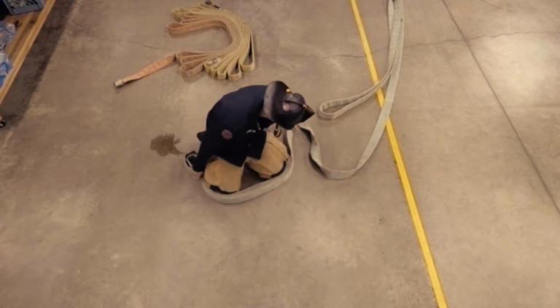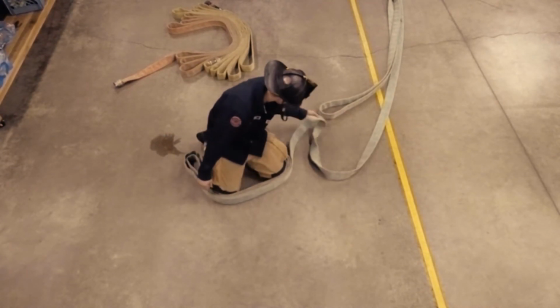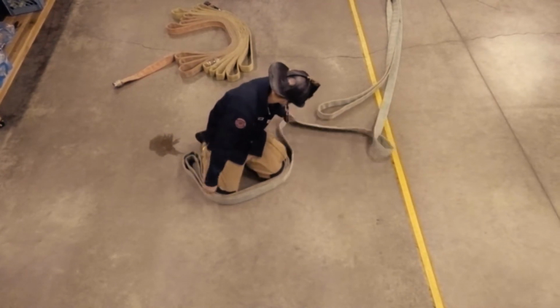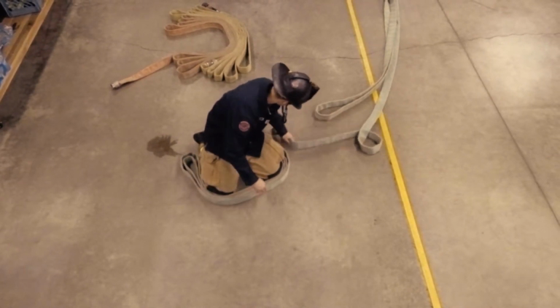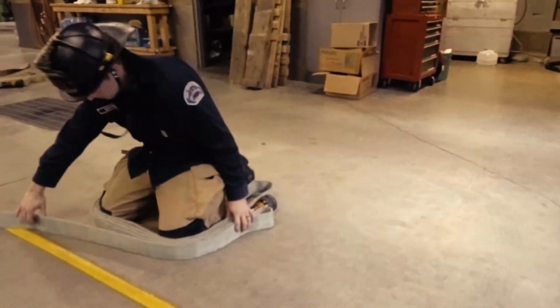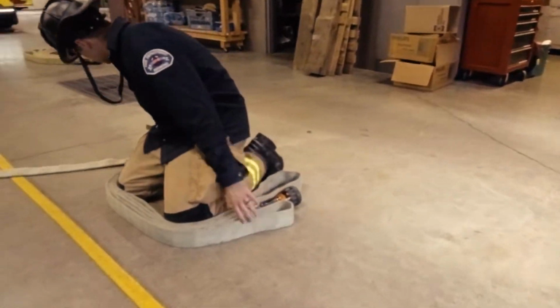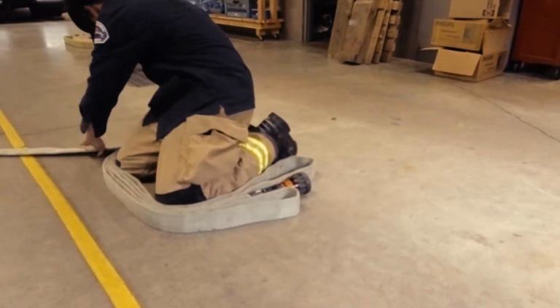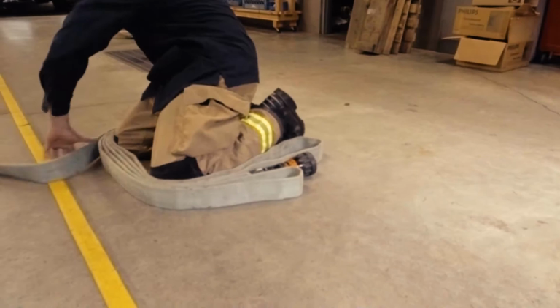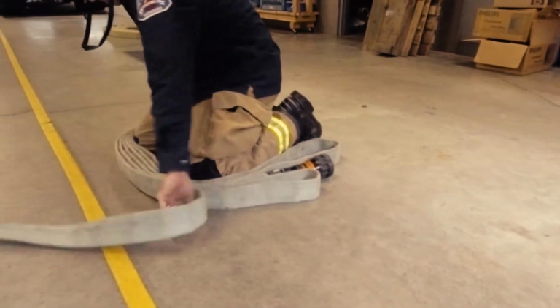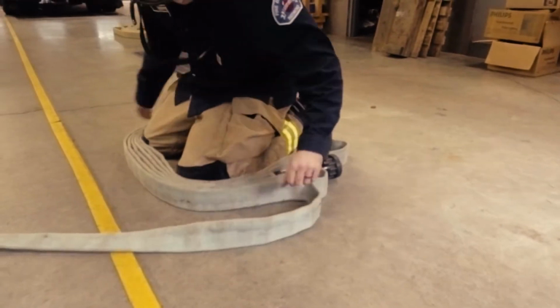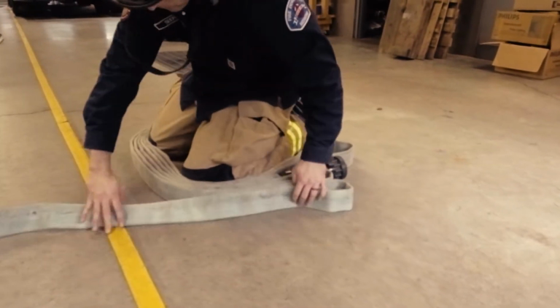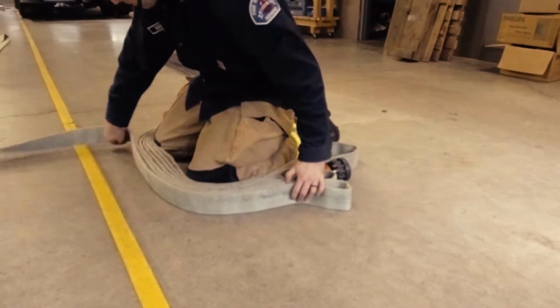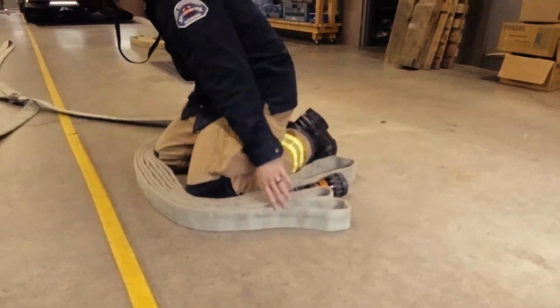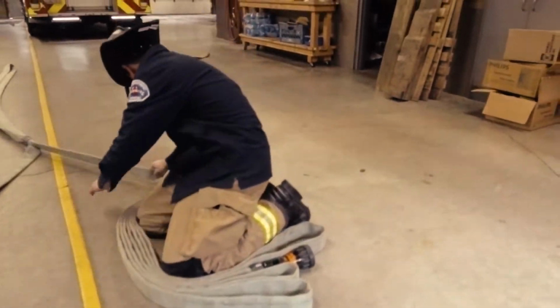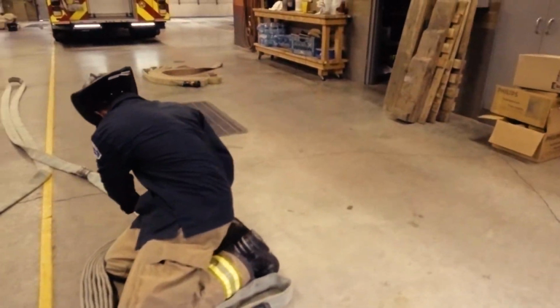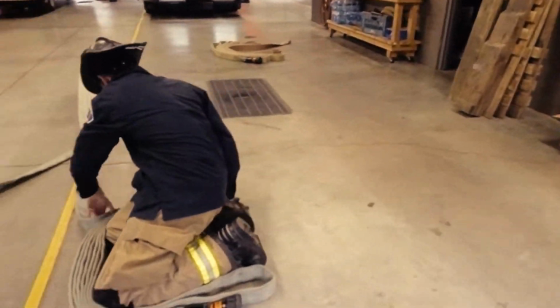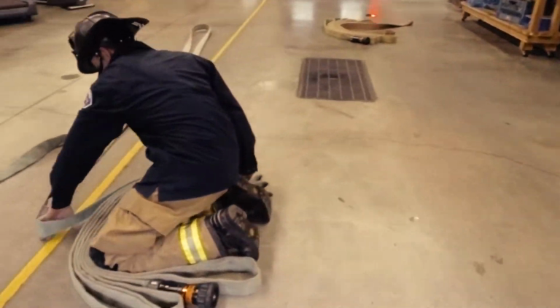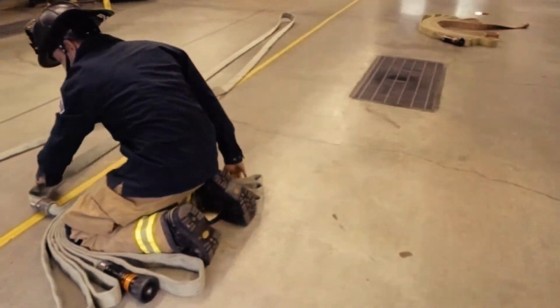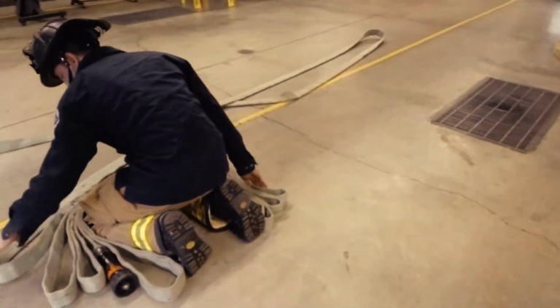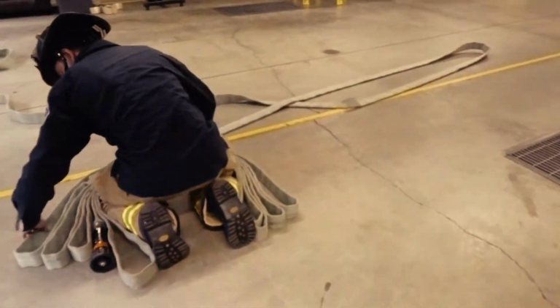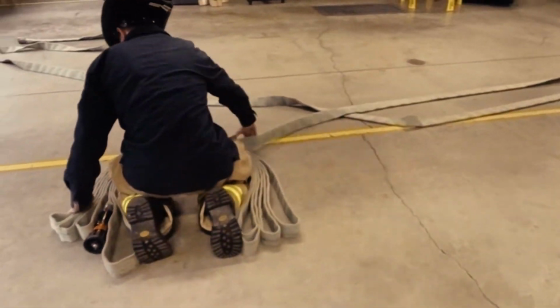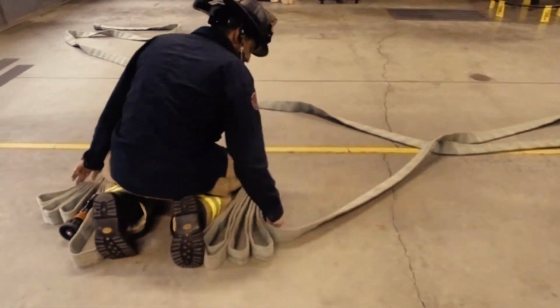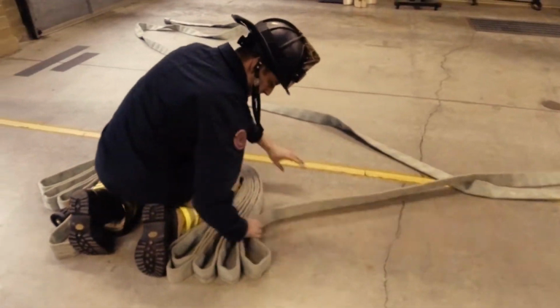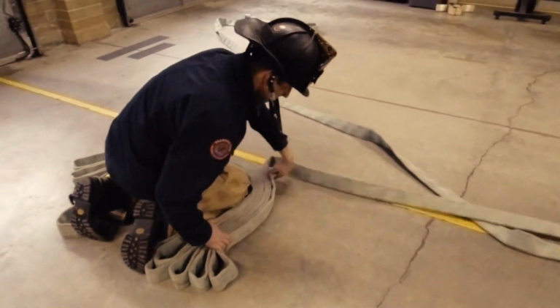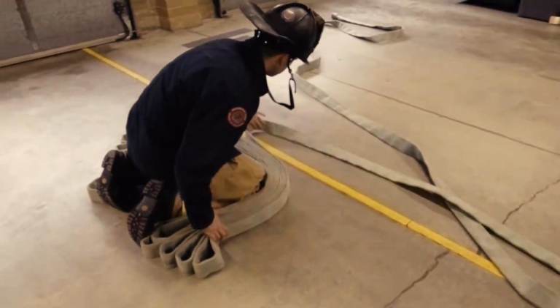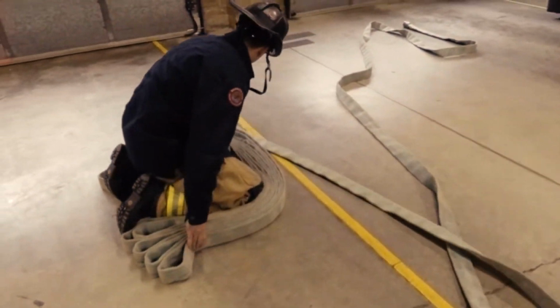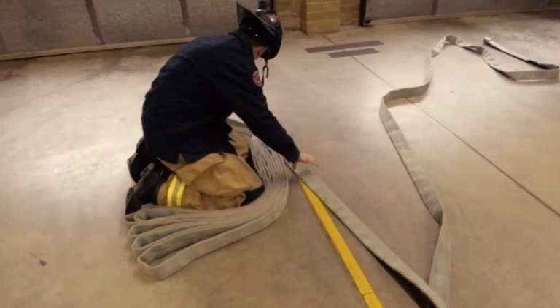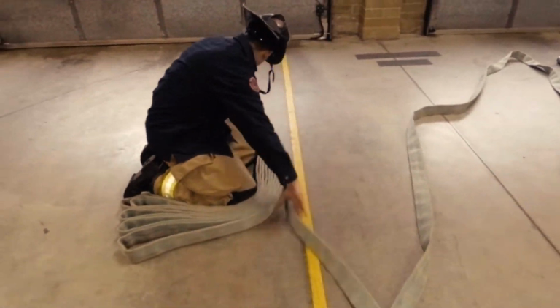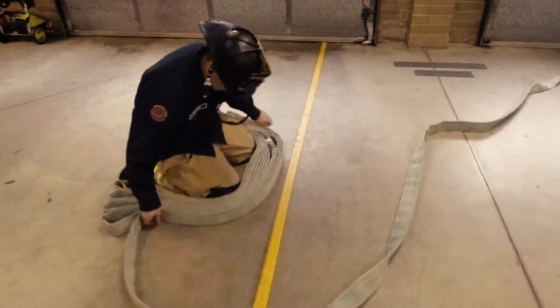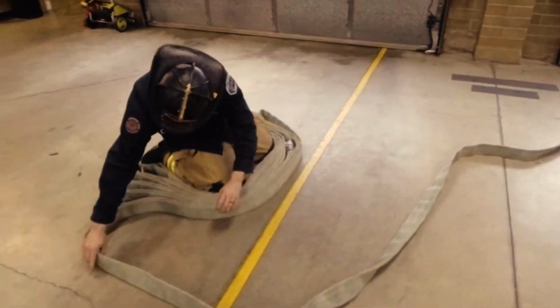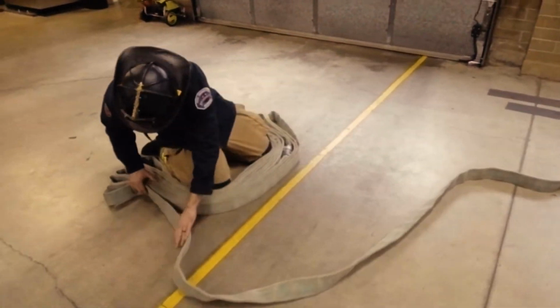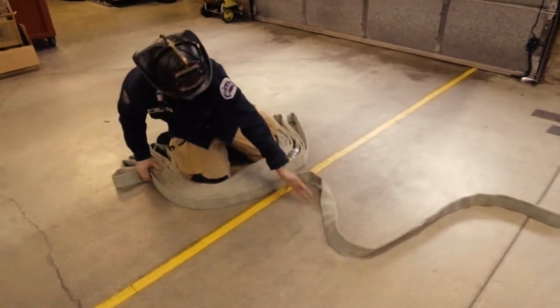The goal is to end with about 75 feet of hose. You're going to have some left over because you've got 100 feet, and typically it's about five flakes above the nozzle.